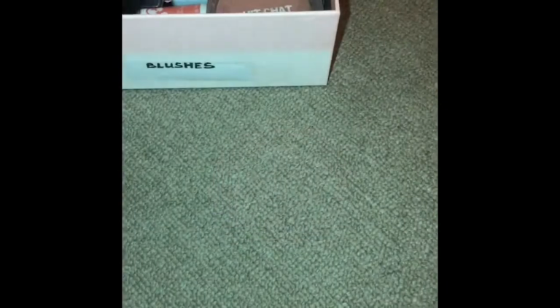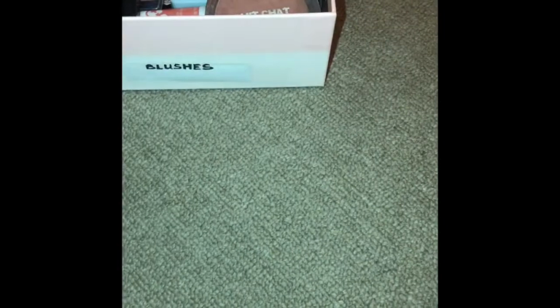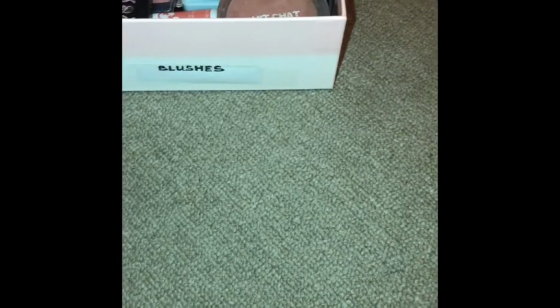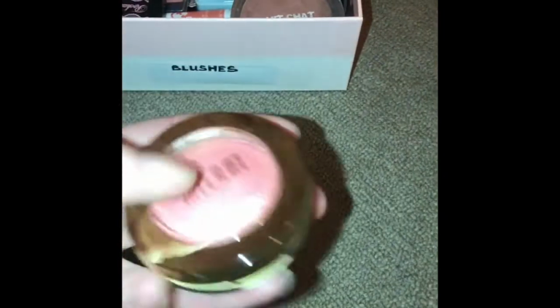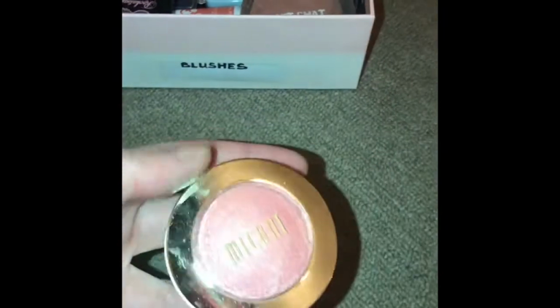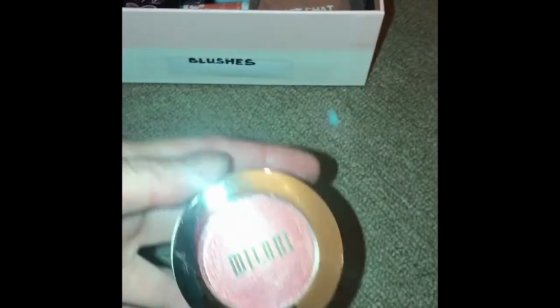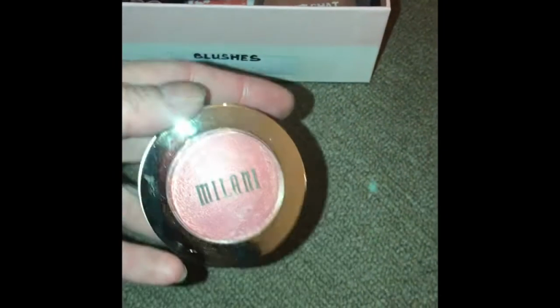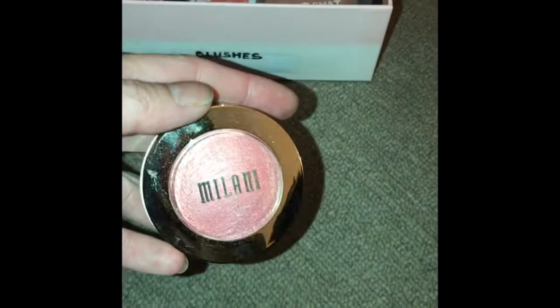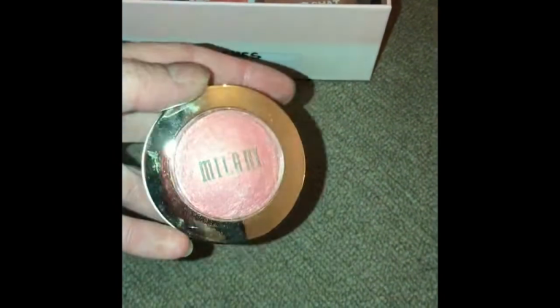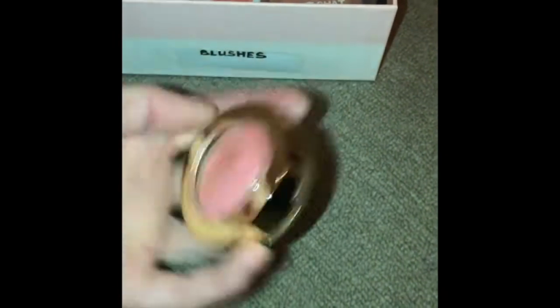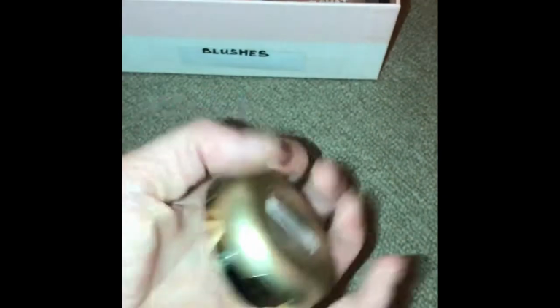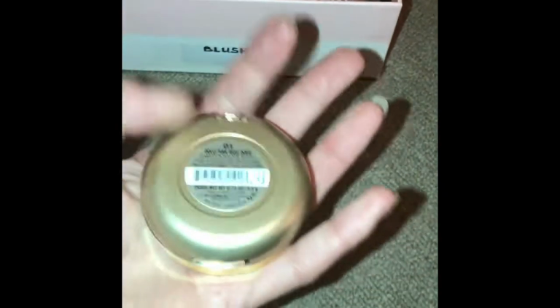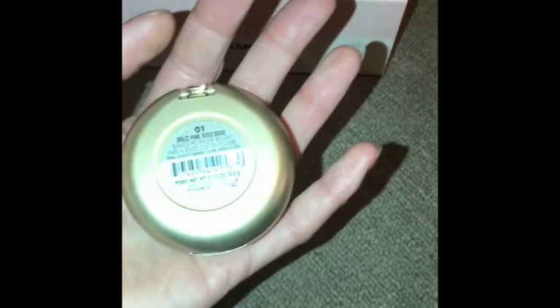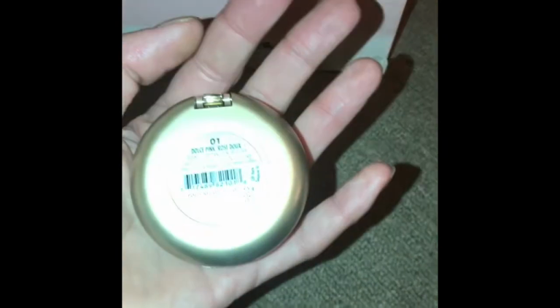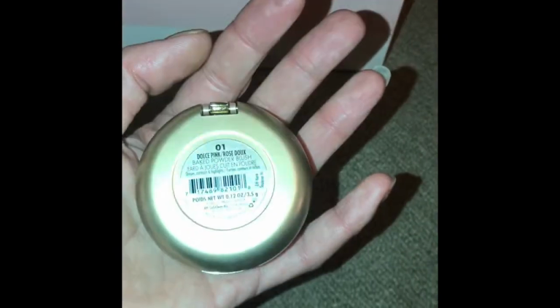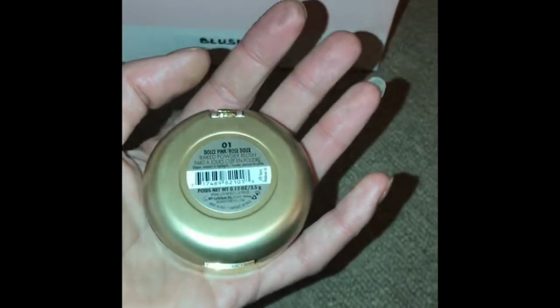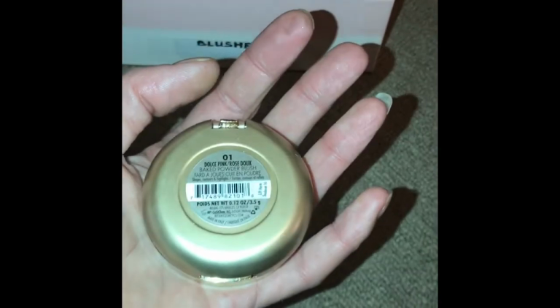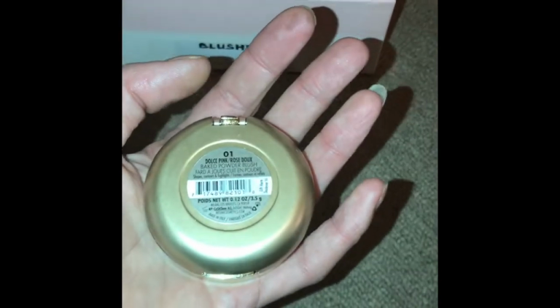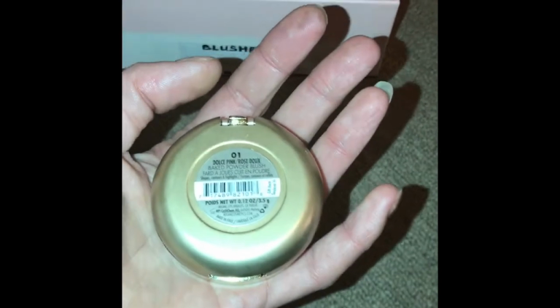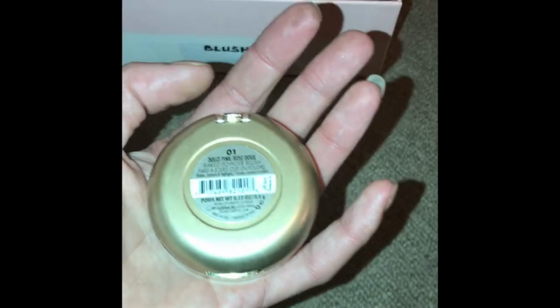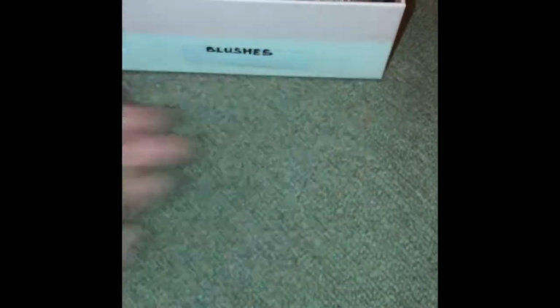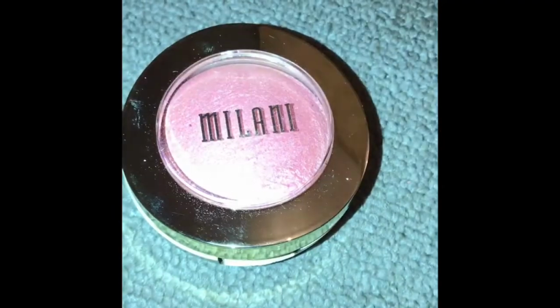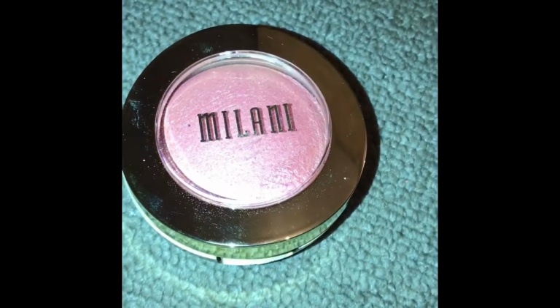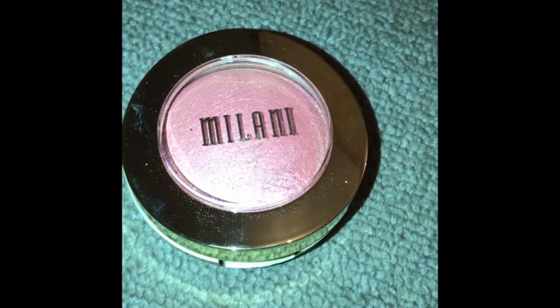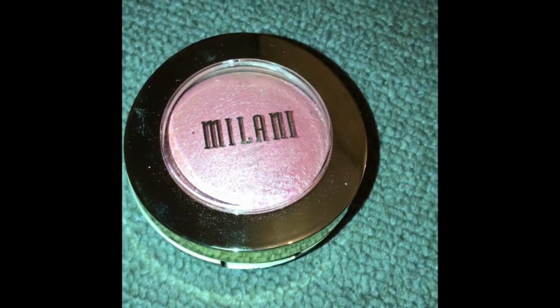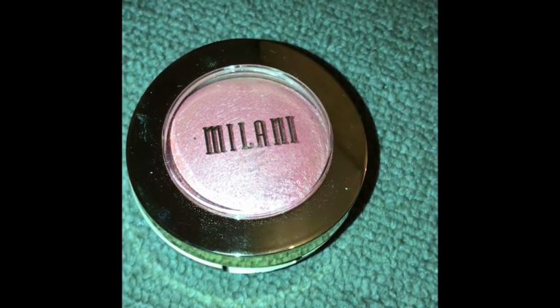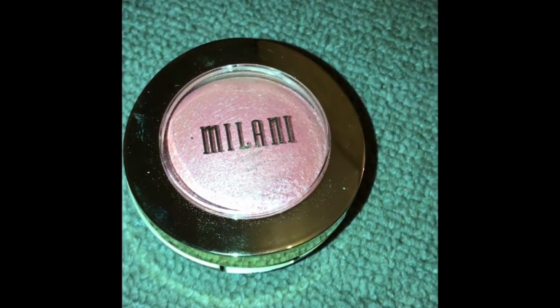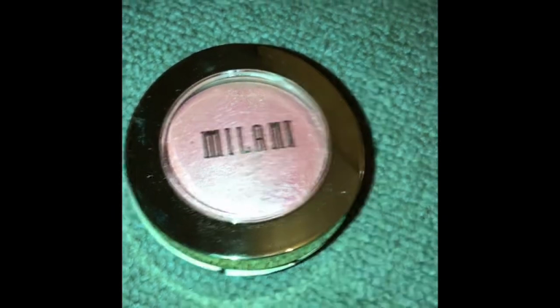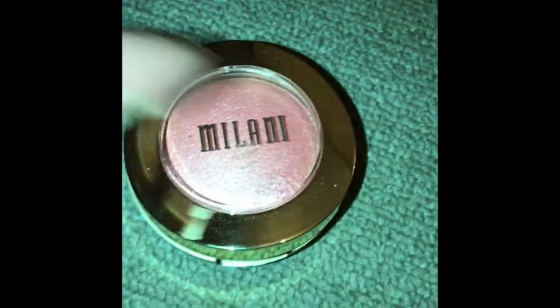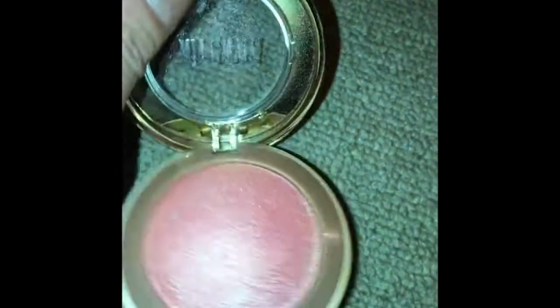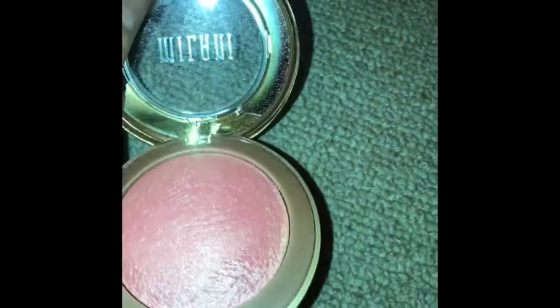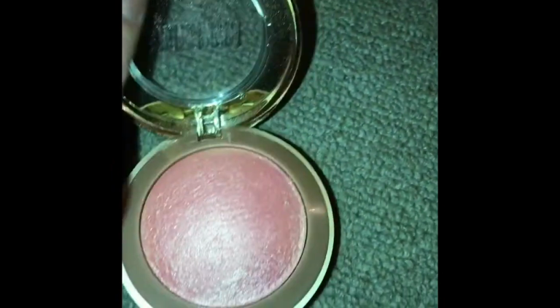This next one is by Milani, it's called Dolls Pink. It's a shimmery blush powder and it applies beautifully to the skin.